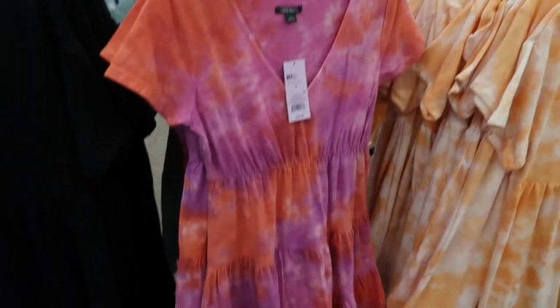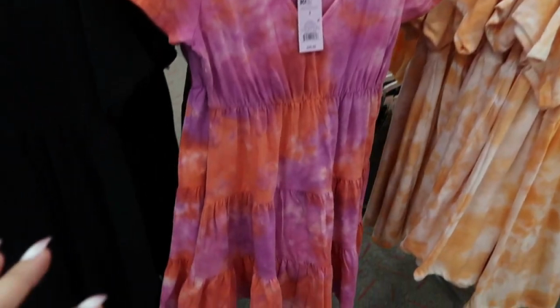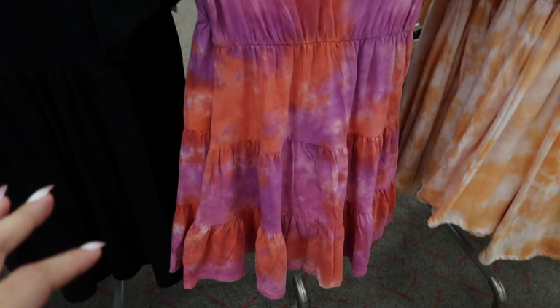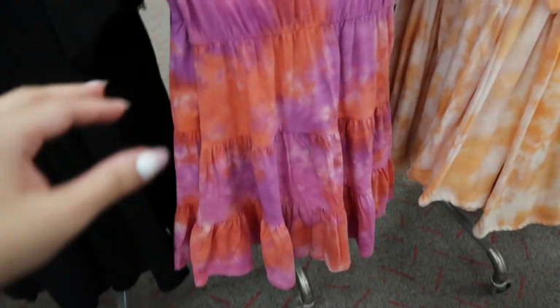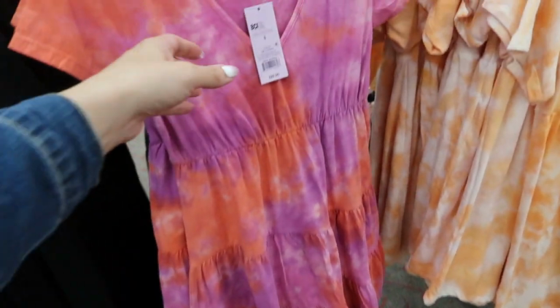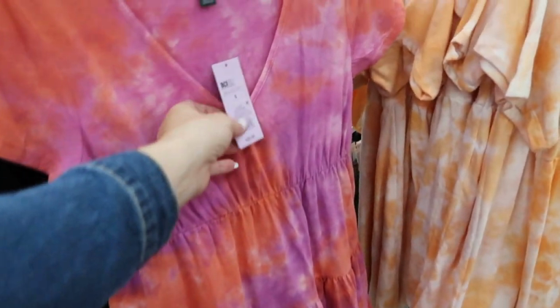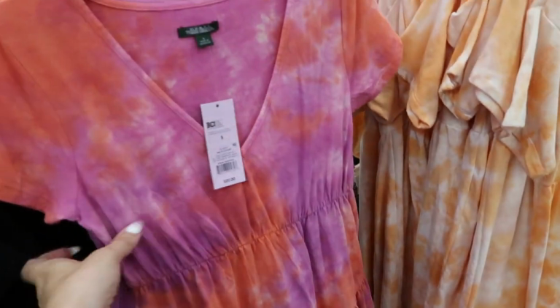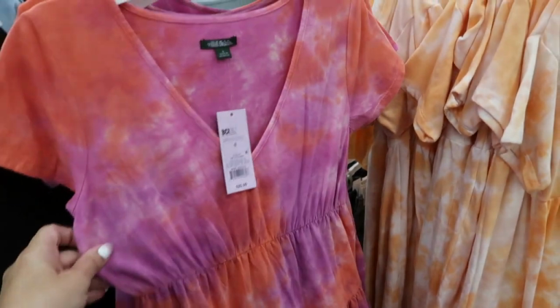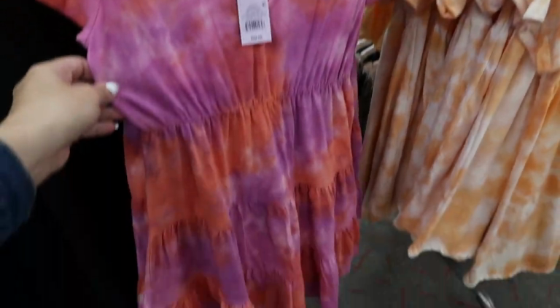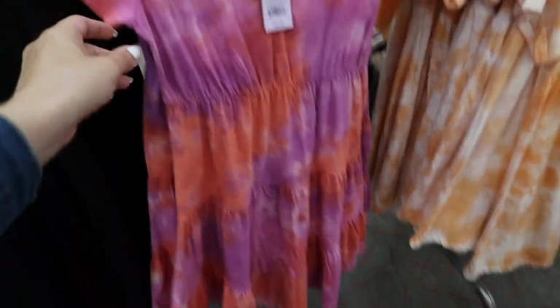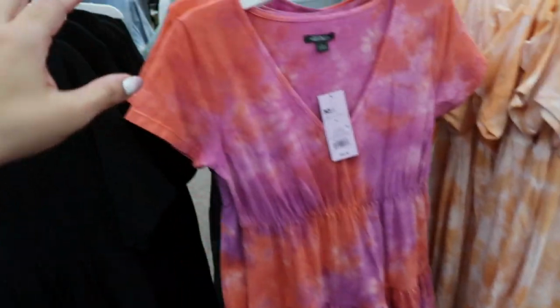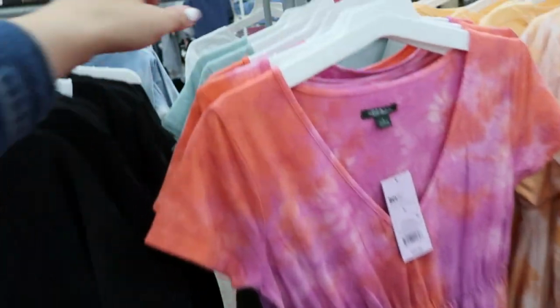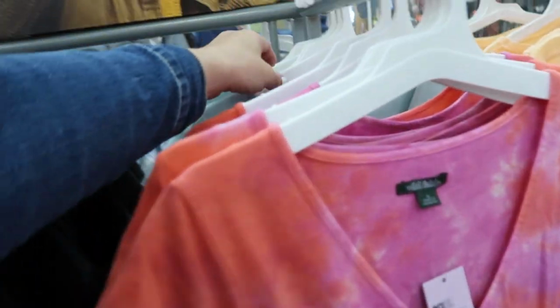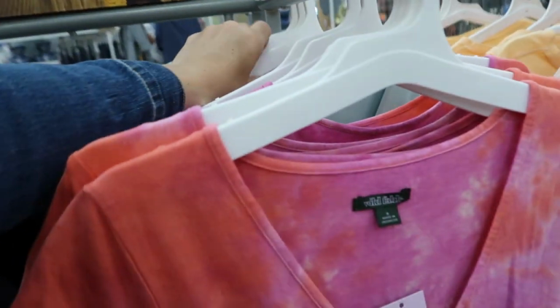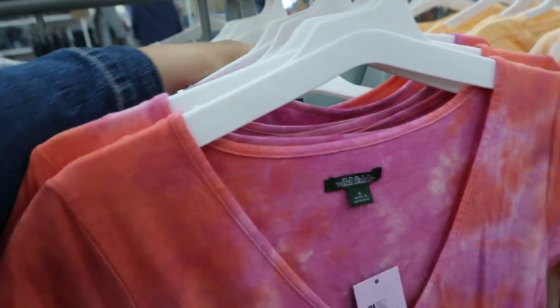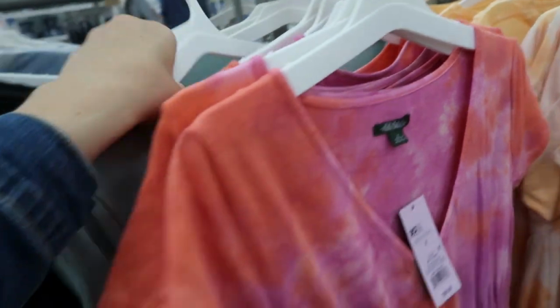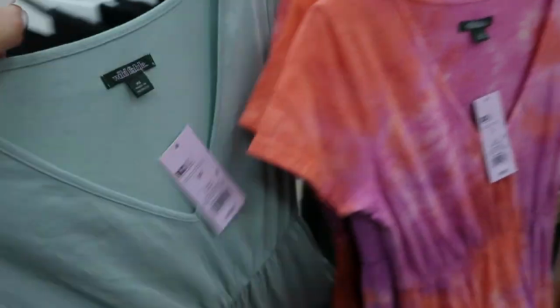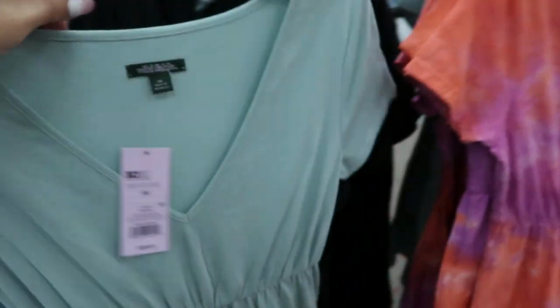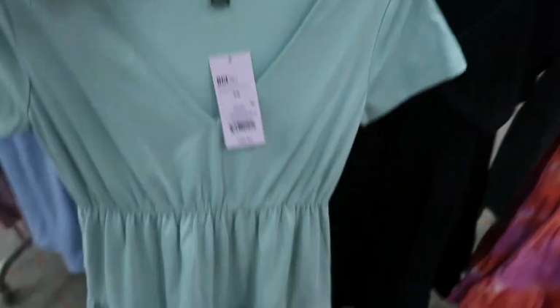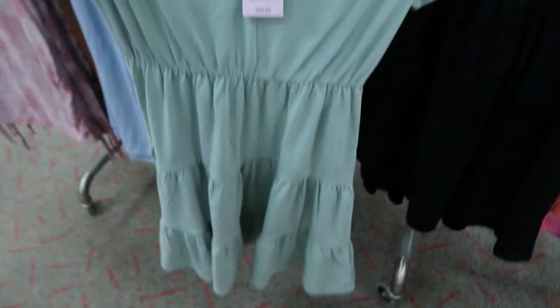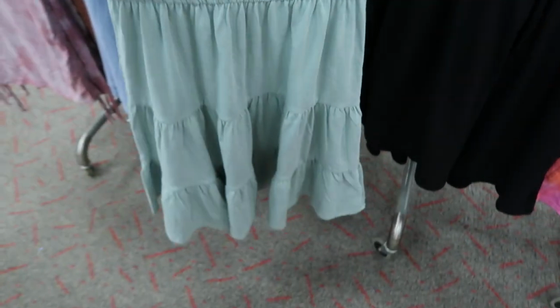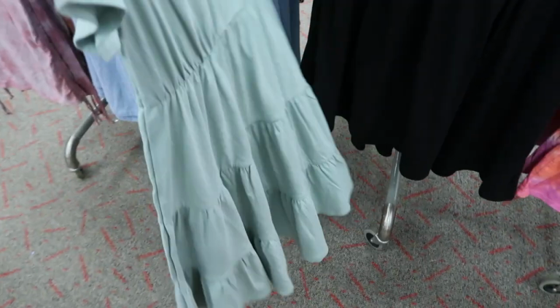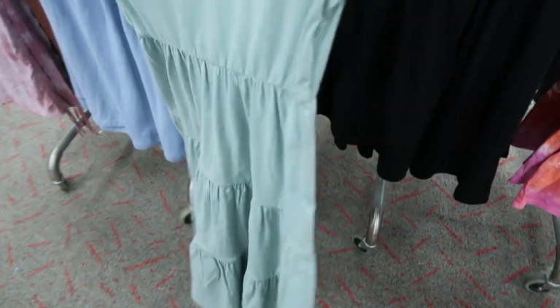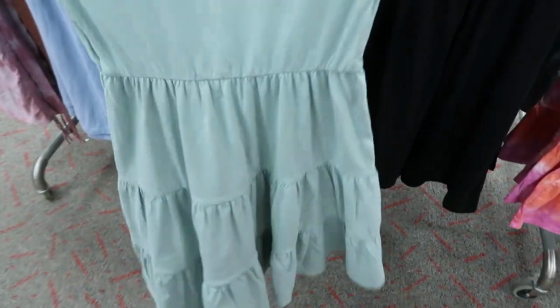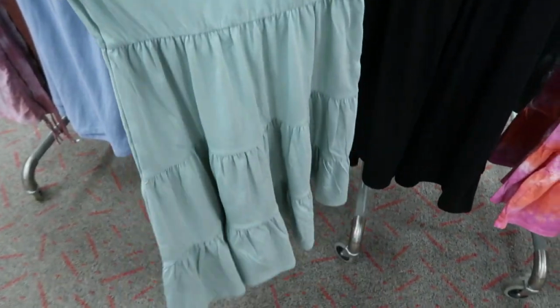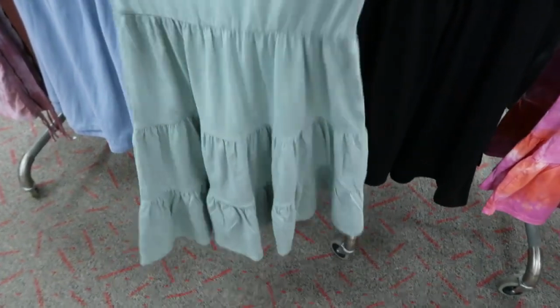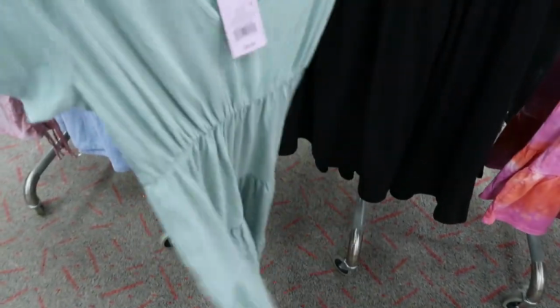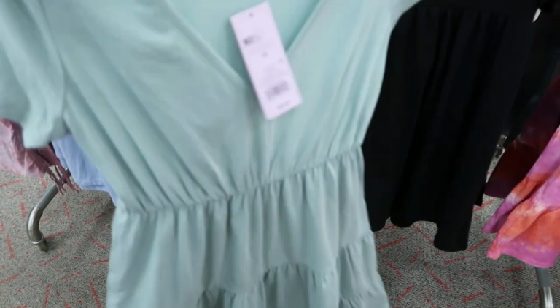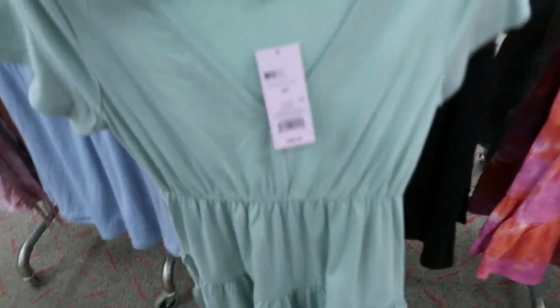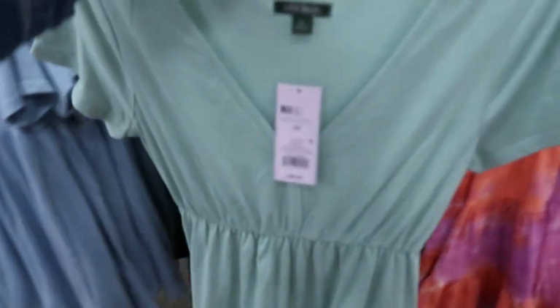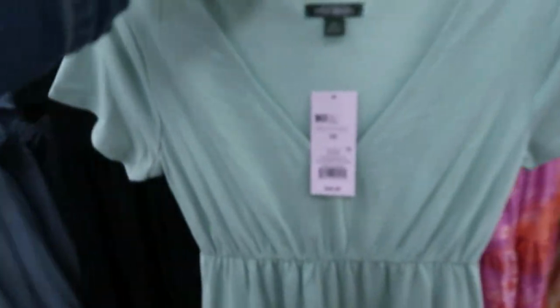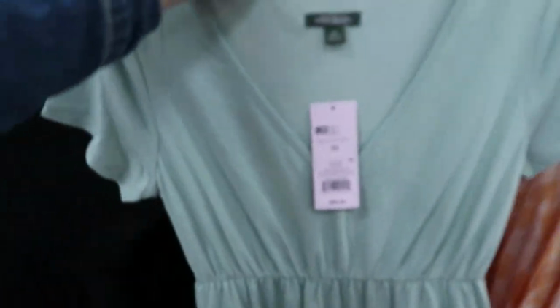I showed you guys this dress last week — it's $20 from Wild Fable, but I didn't see it in this green color. So cute! There's a couple tiers and then just a little v-neck on it.